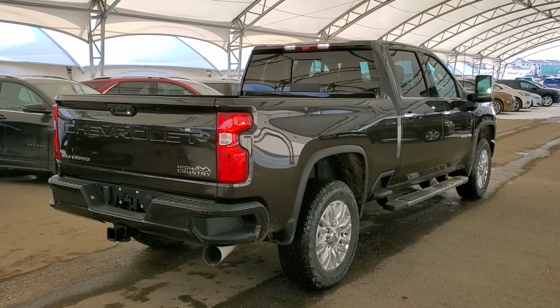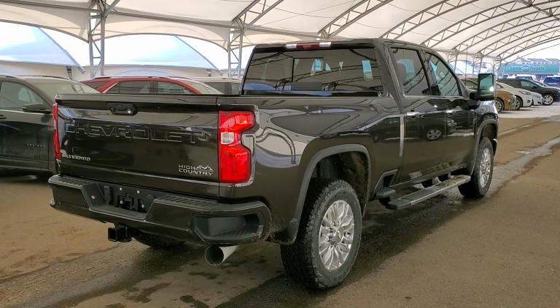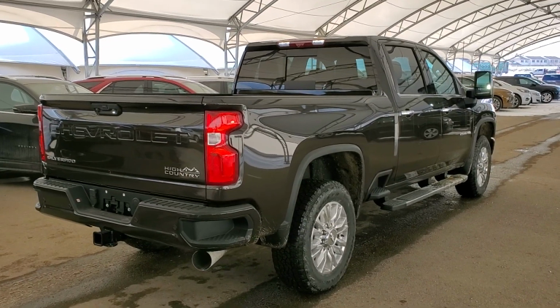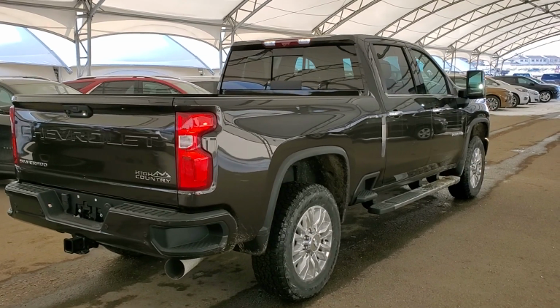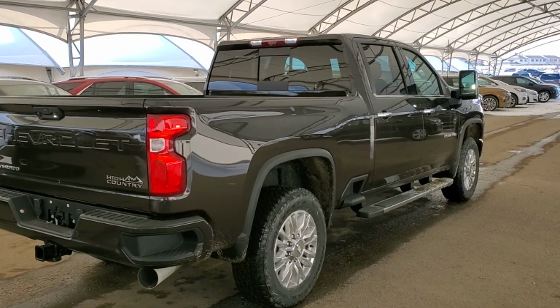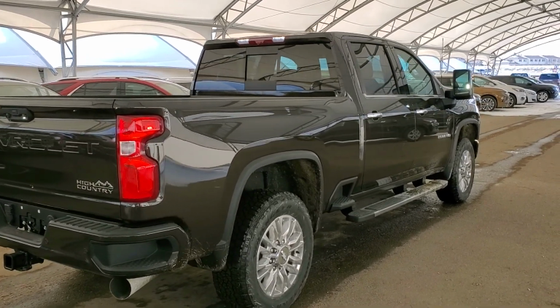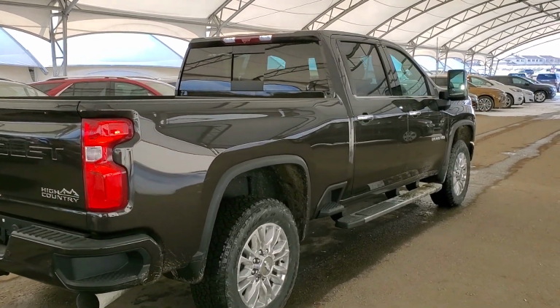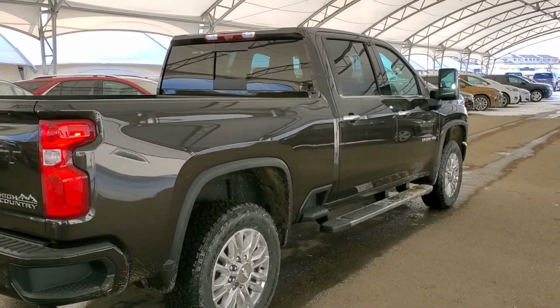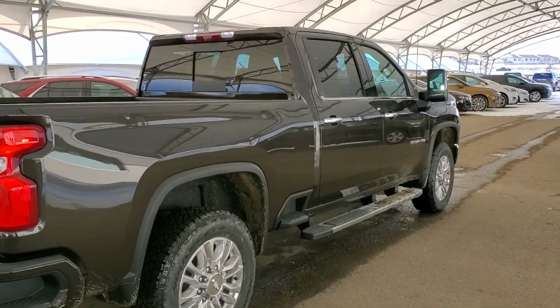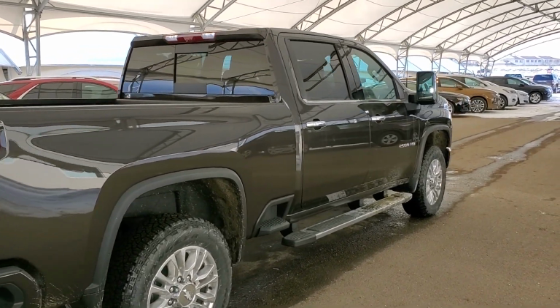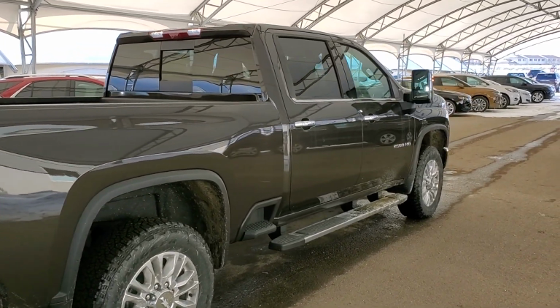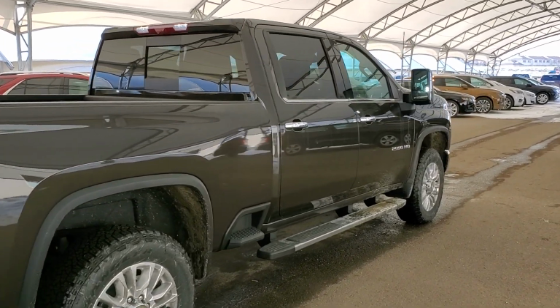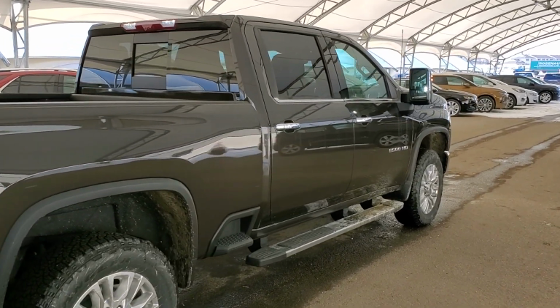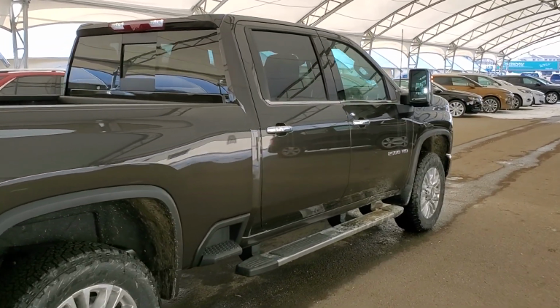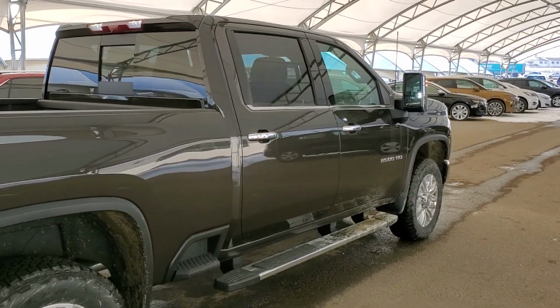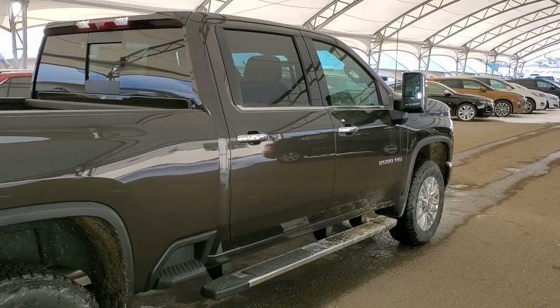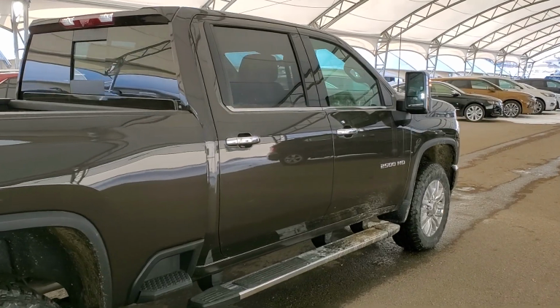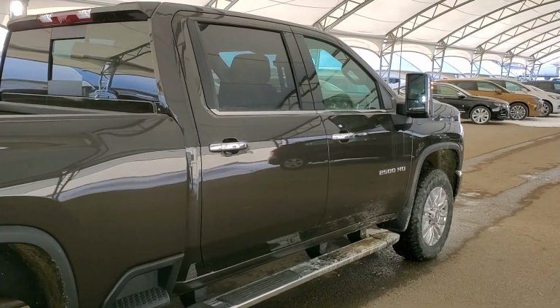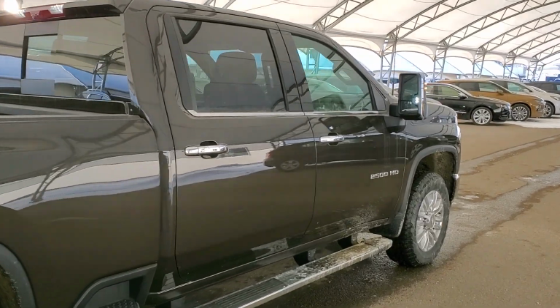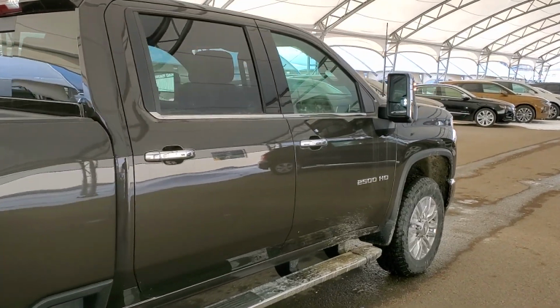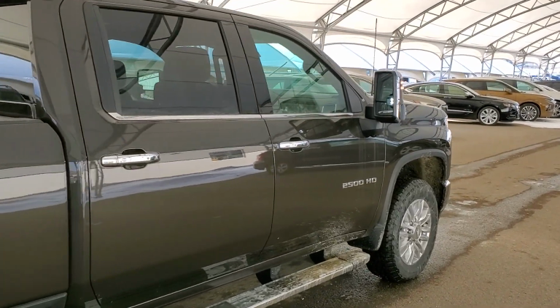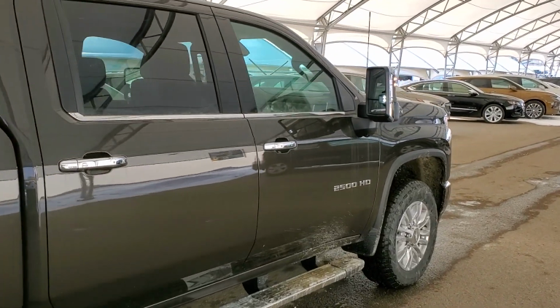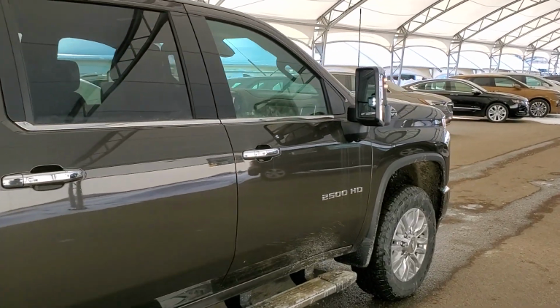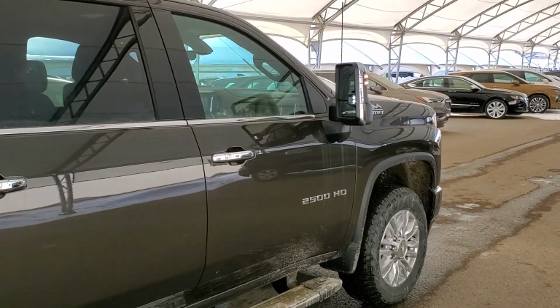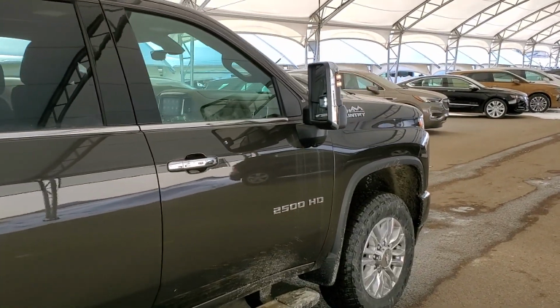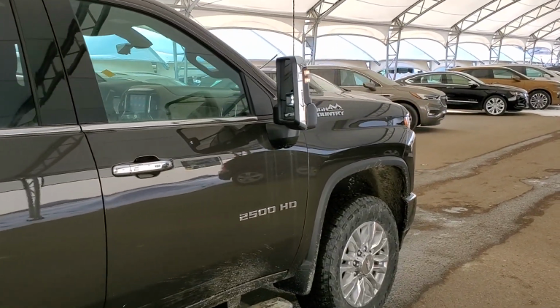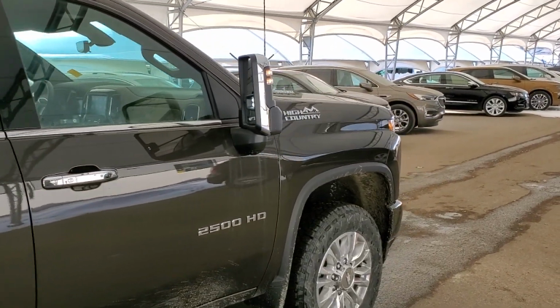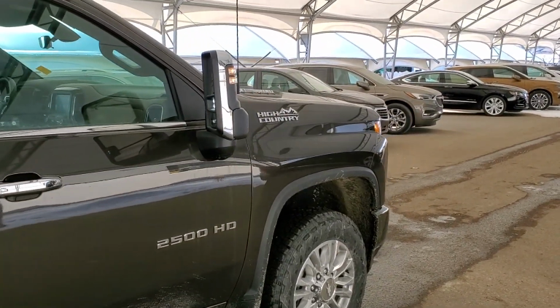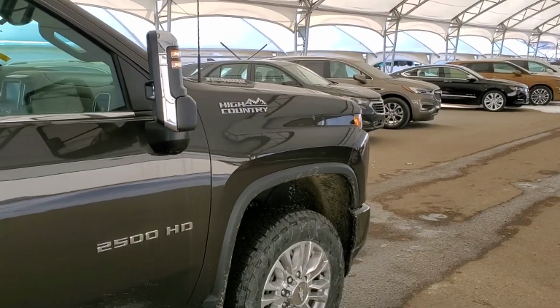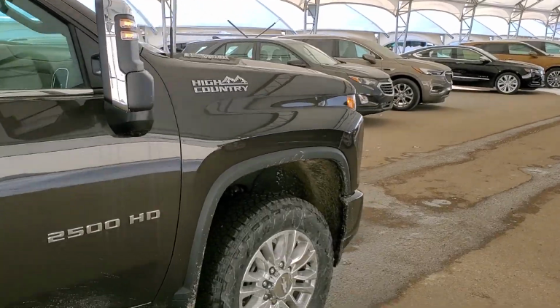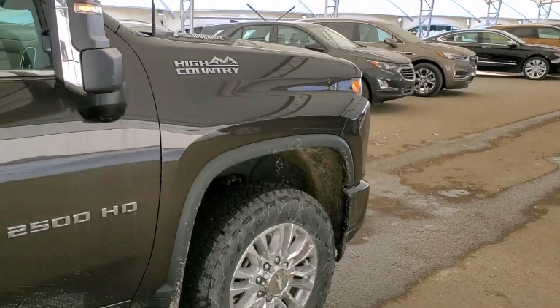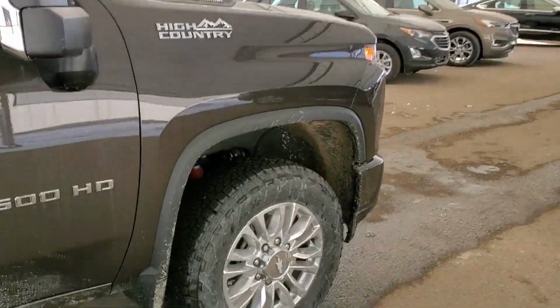So don't miss out on your brand new luxurious Silverado 2500 High Country. Hurry in to Davis Chevrolet and book a test drive with one of our knowledgeable product specialists today.